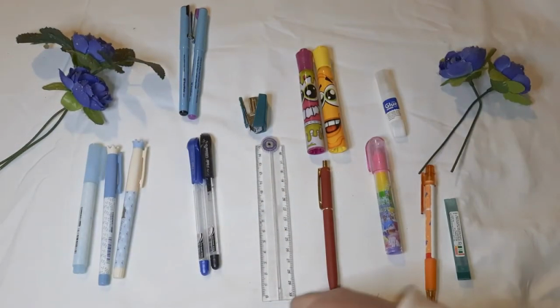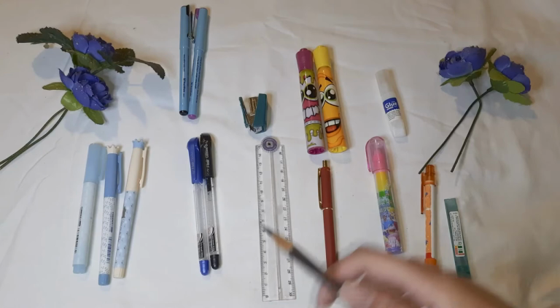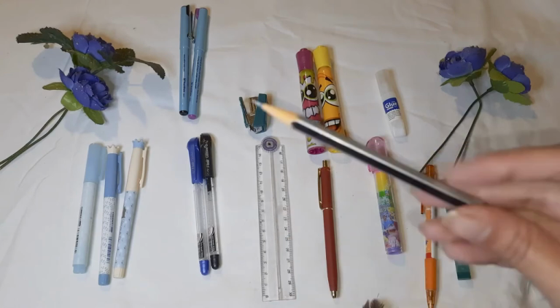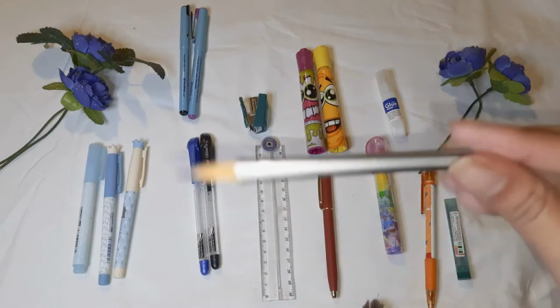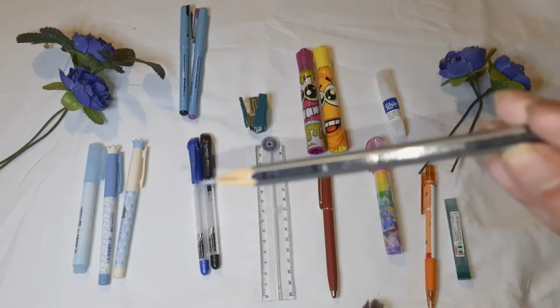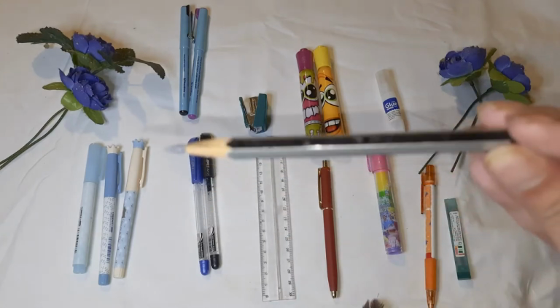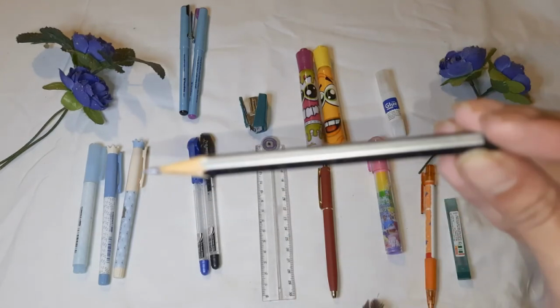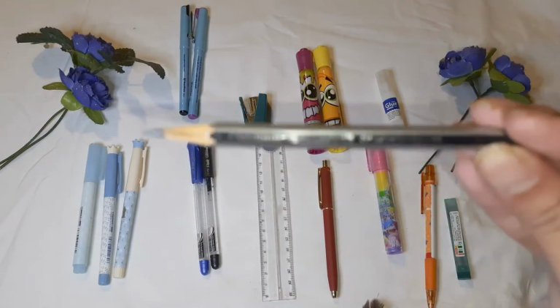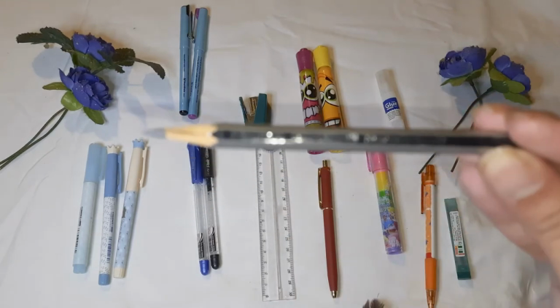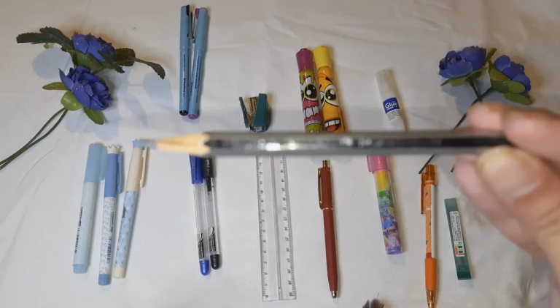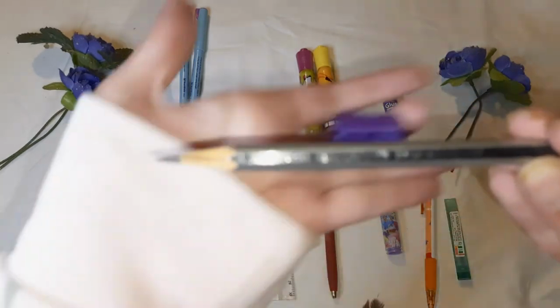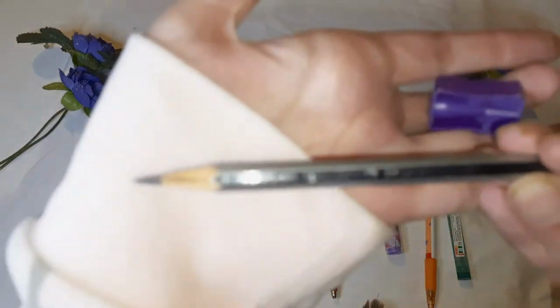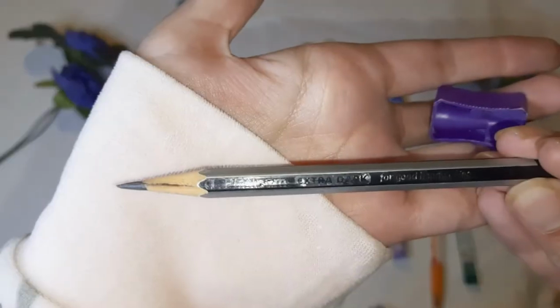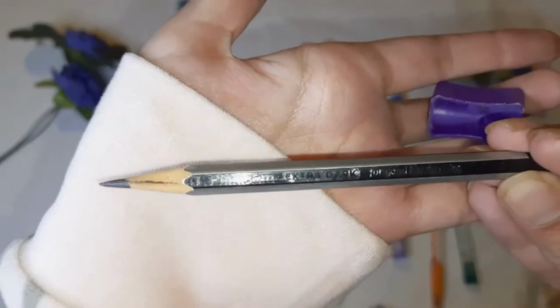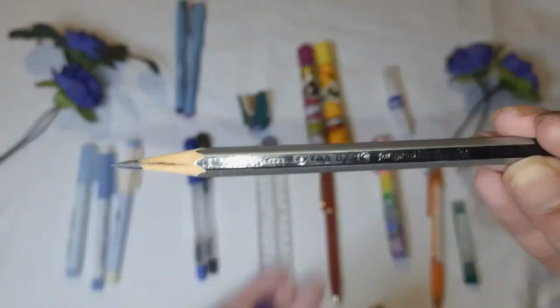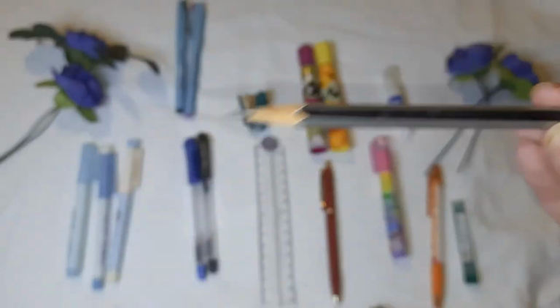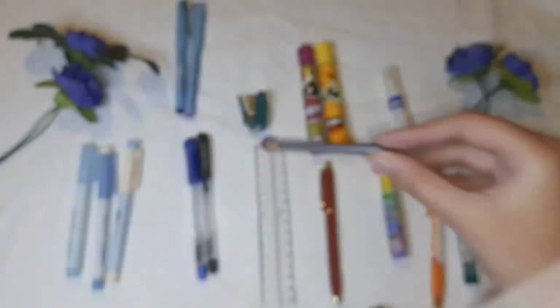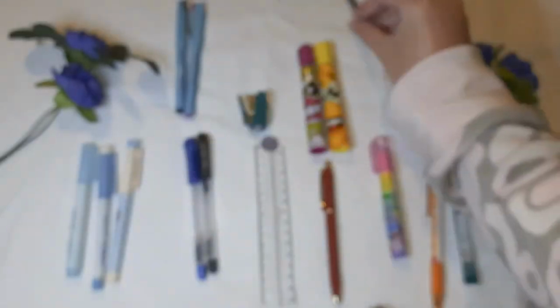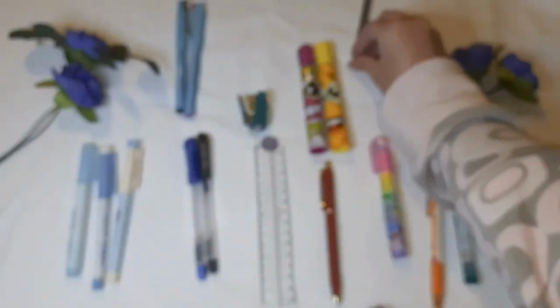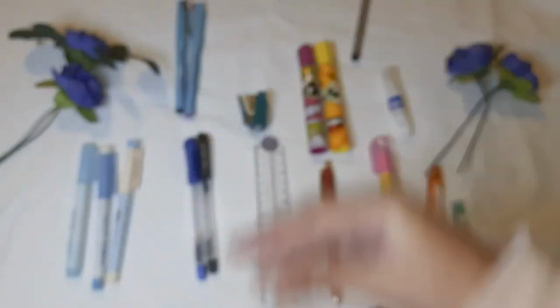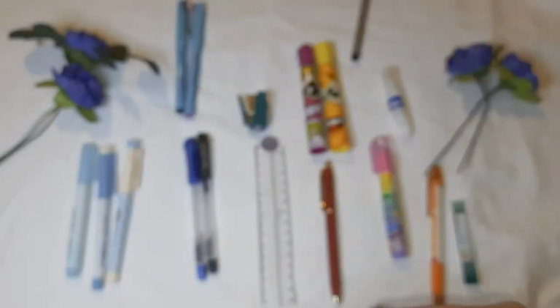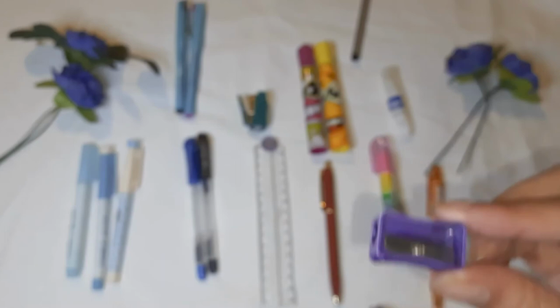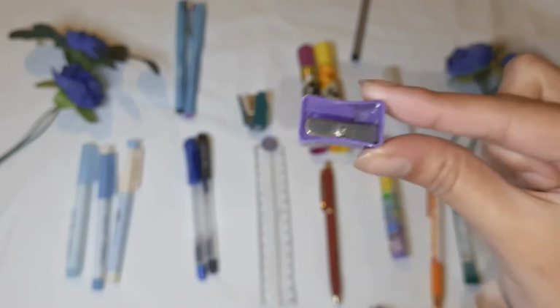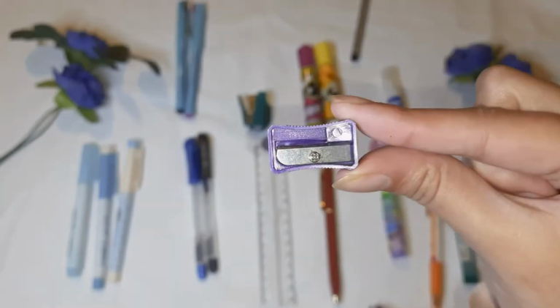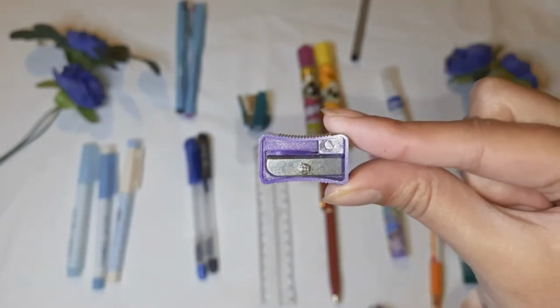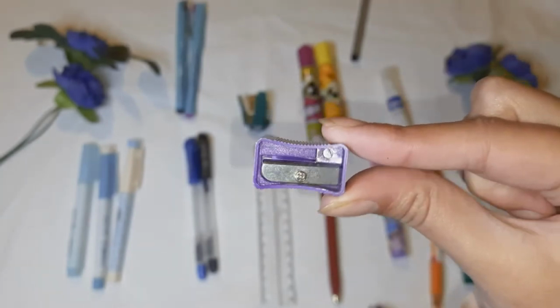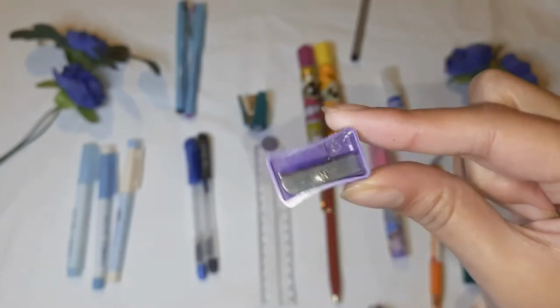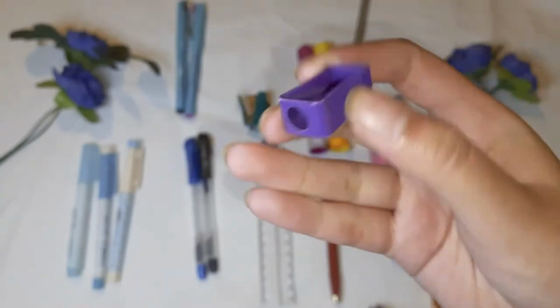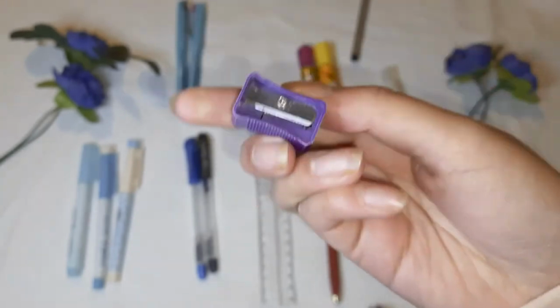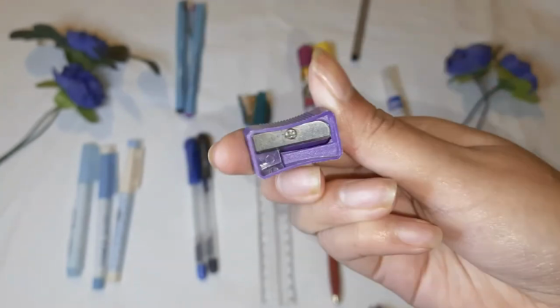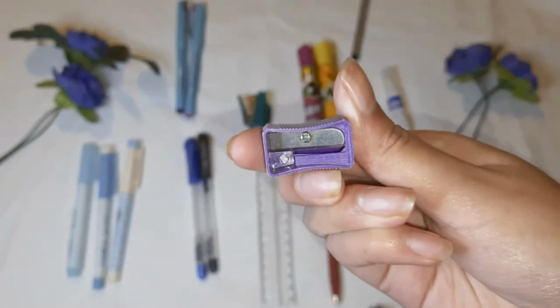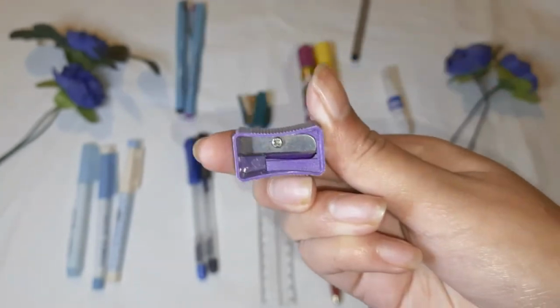Next is a normal pencil. A lot of you must have seen this pencil everywhere. It's a normal chocolate-colored one — here's a little chocolate pencil. I like it a lot.